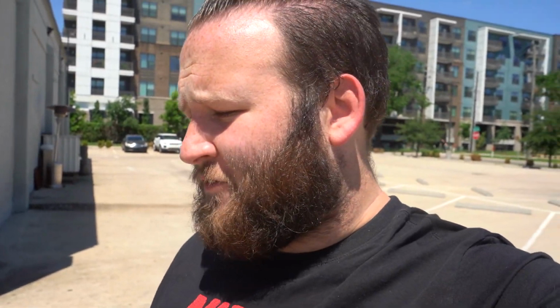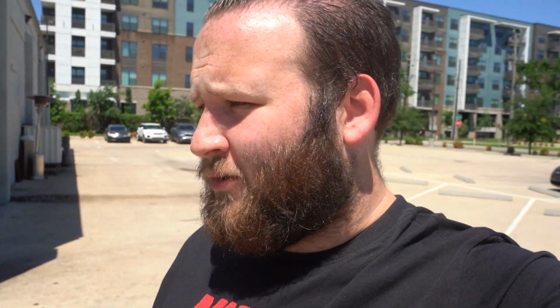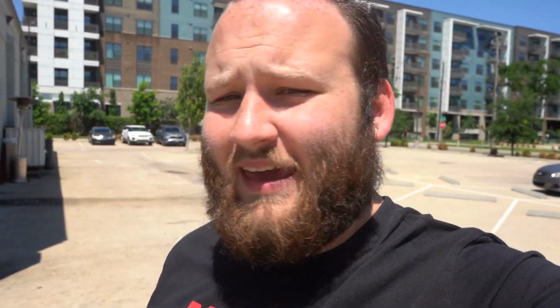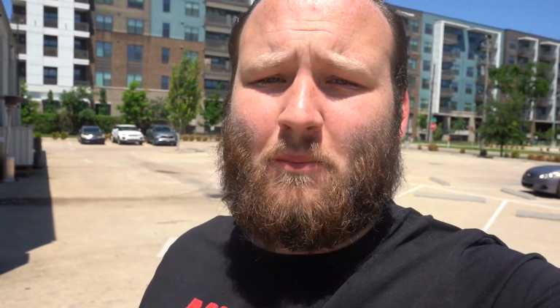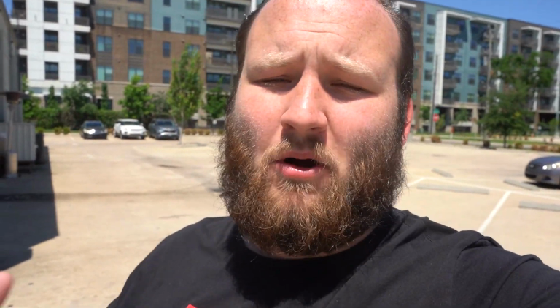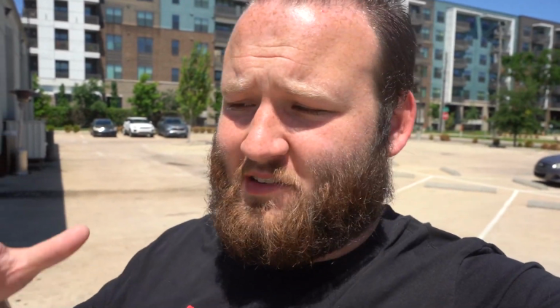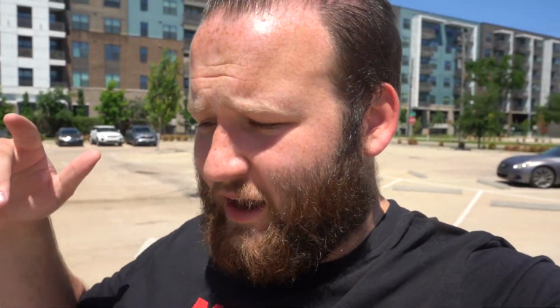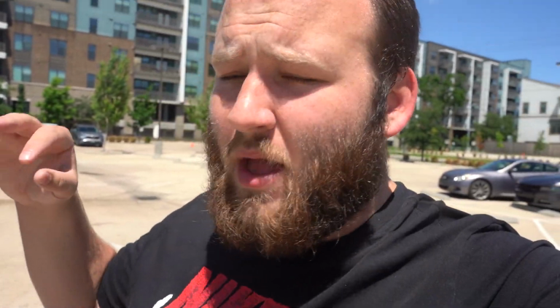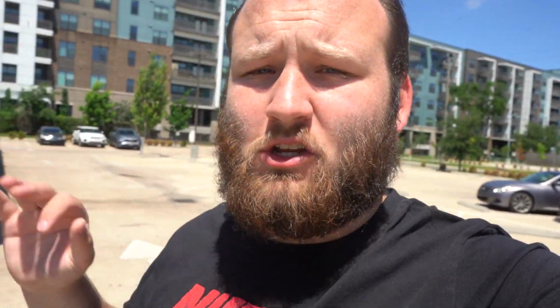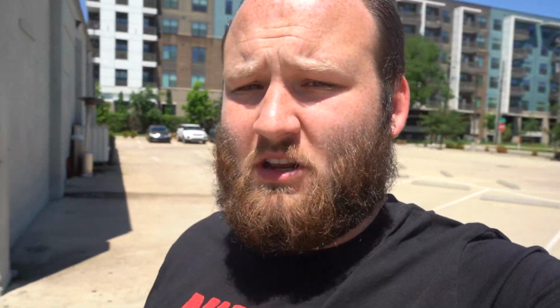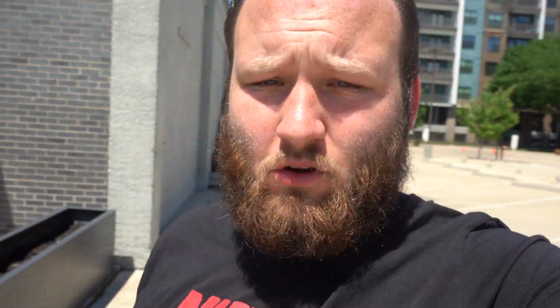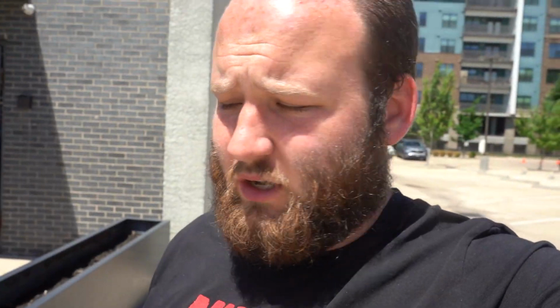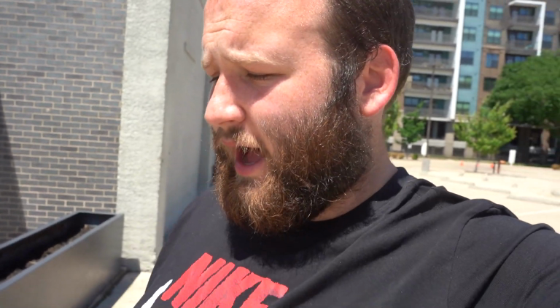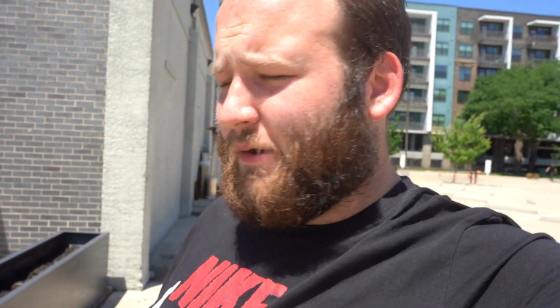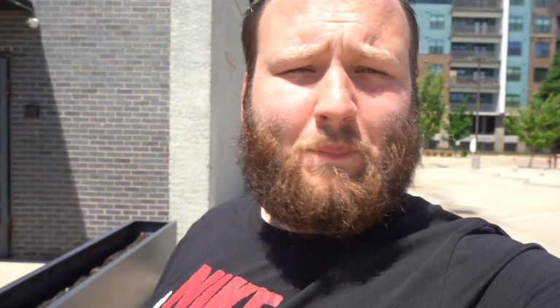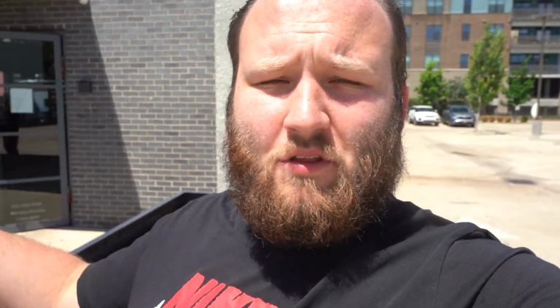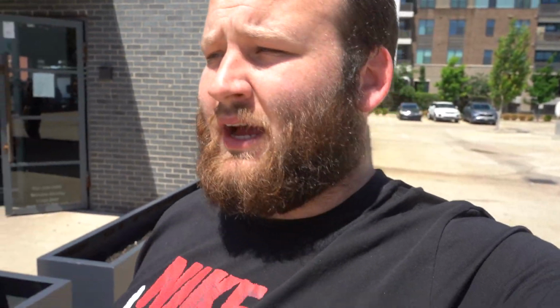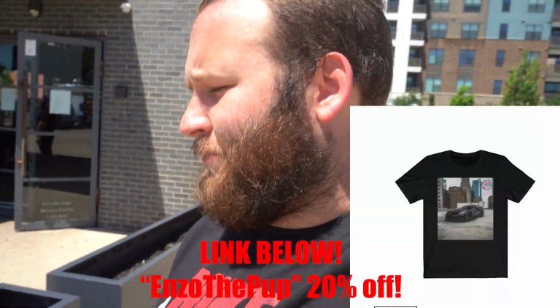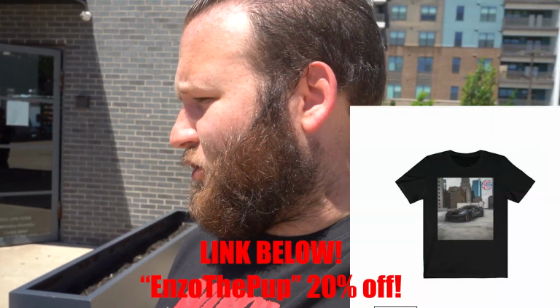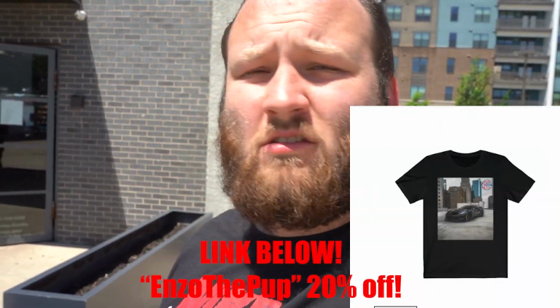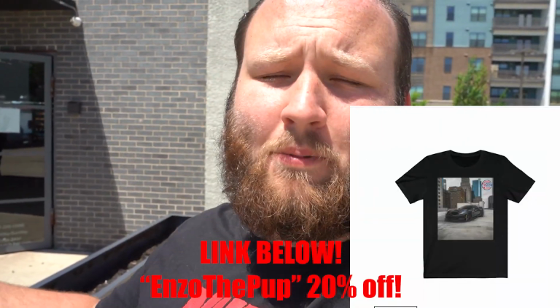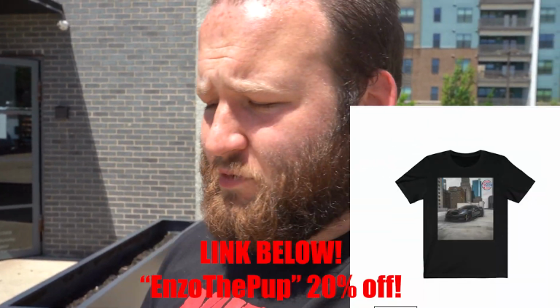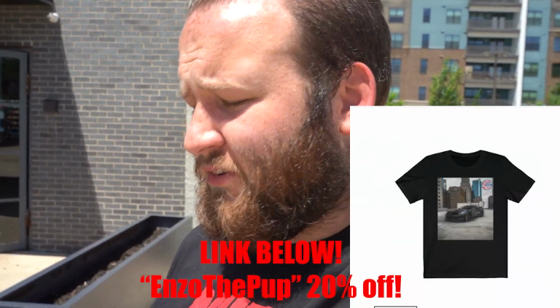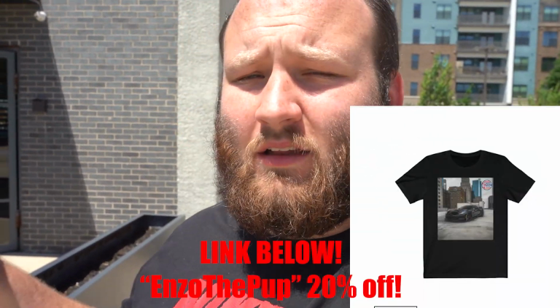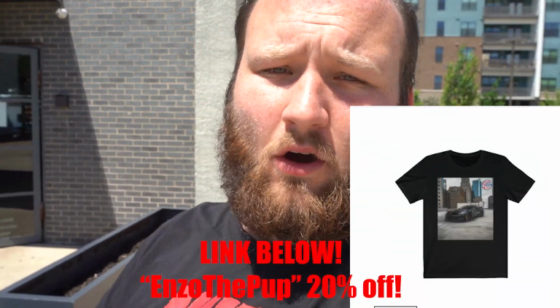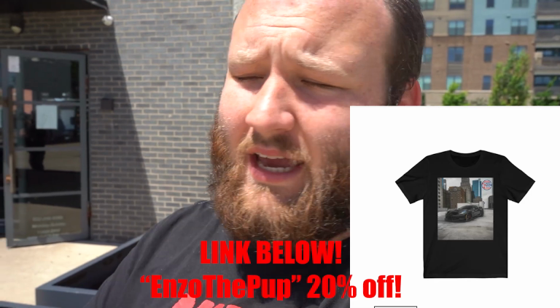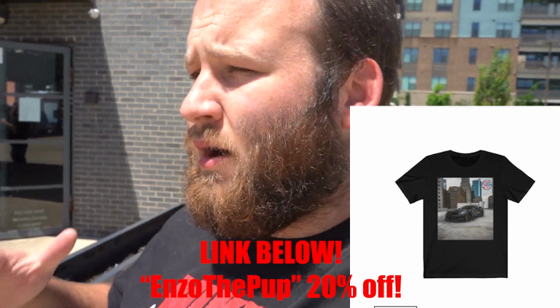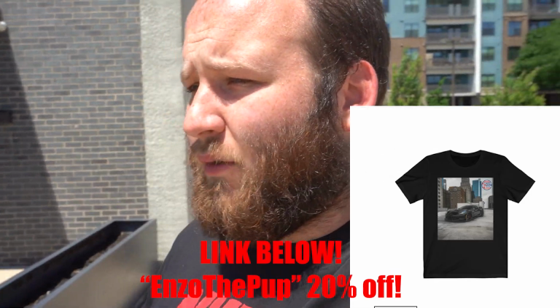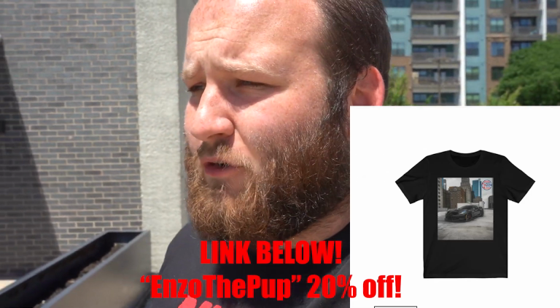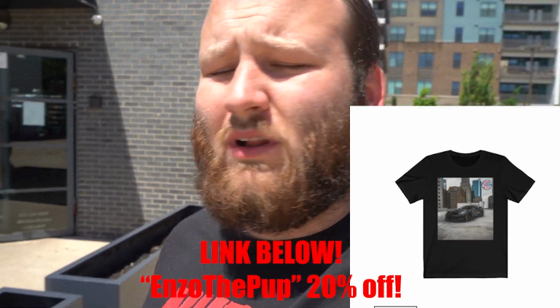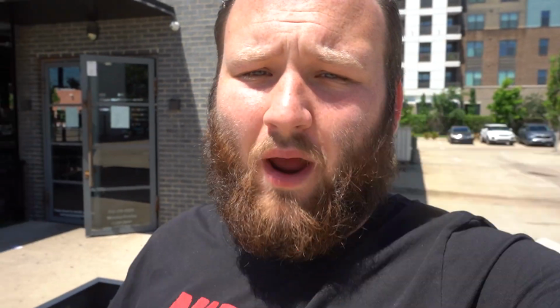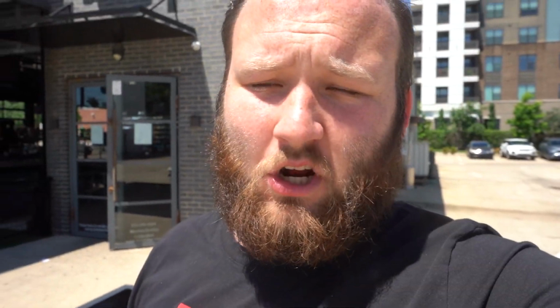Before we get into the action, remember shopcarsacrosstexas.com — I just posted up a new shirt. It's pretty dope, picture of the vet. If you use code Enzo the Pop for 20% off, link below, check it out. But without further ado, let's get right into the show. There's some dope cars rolling in.